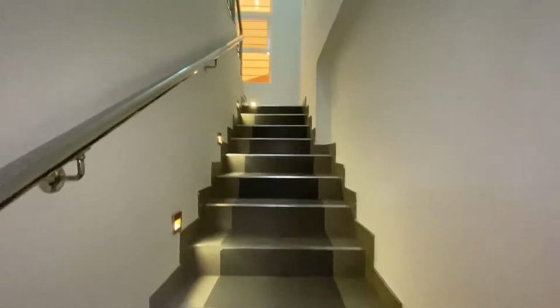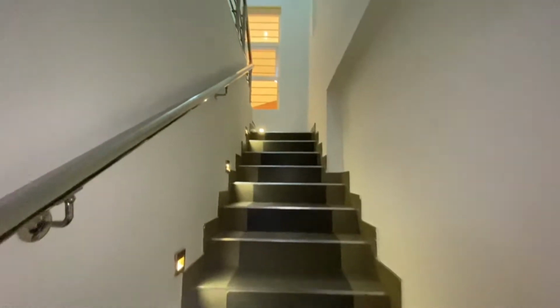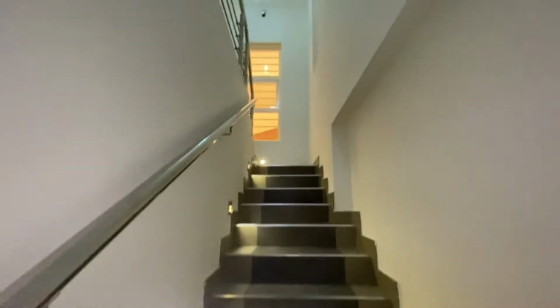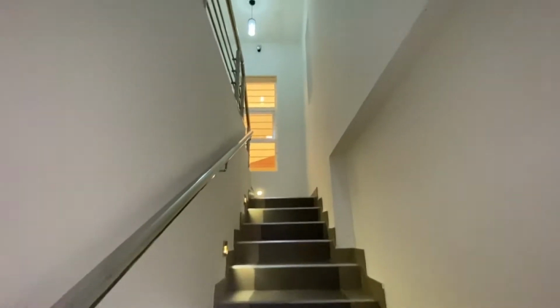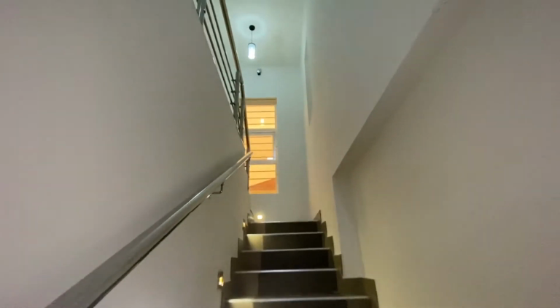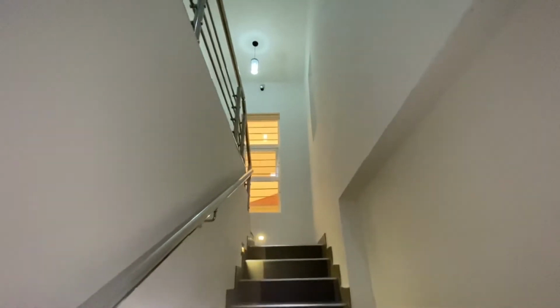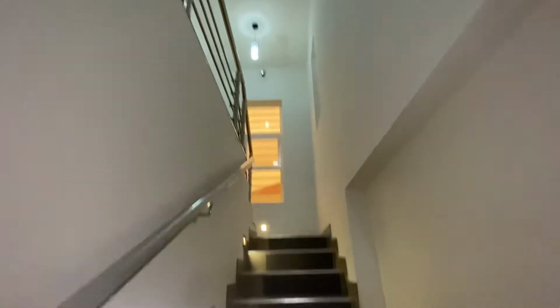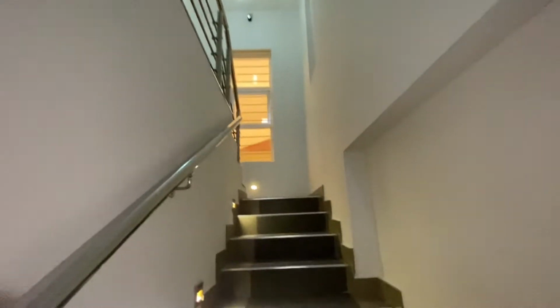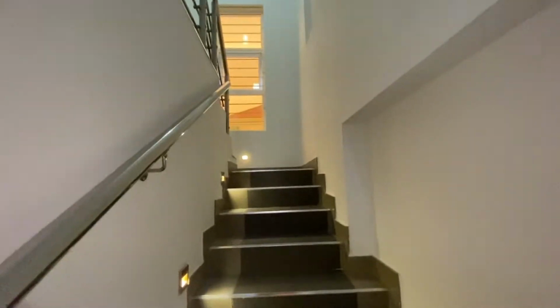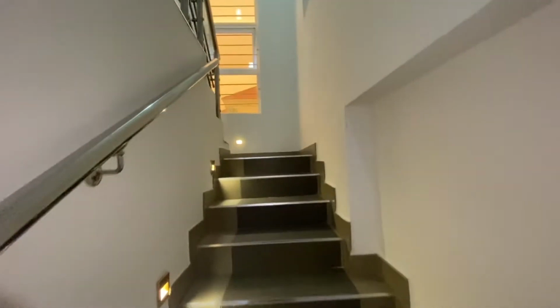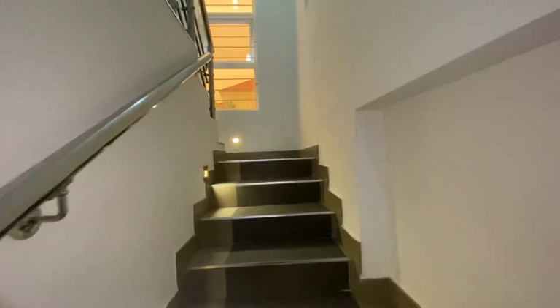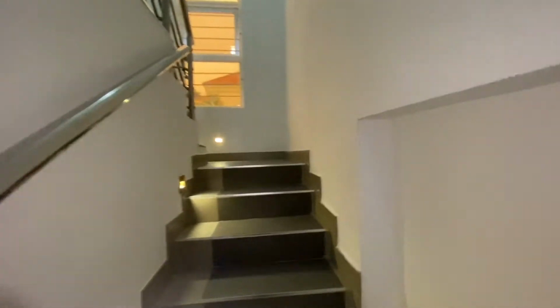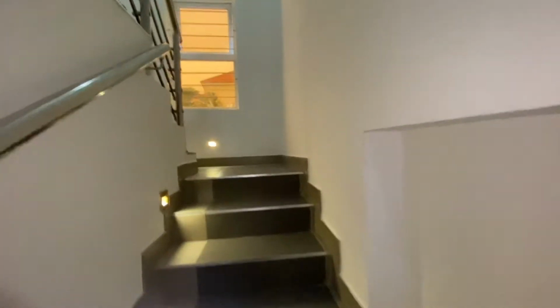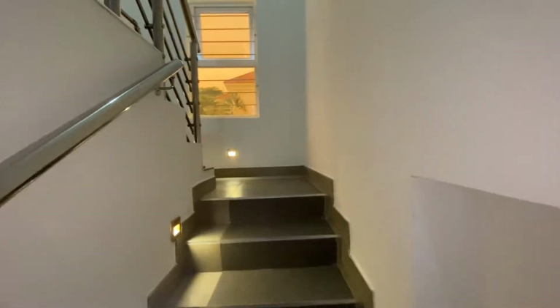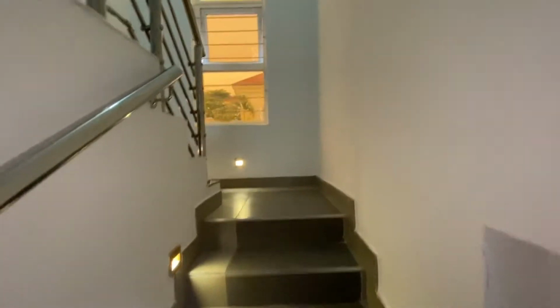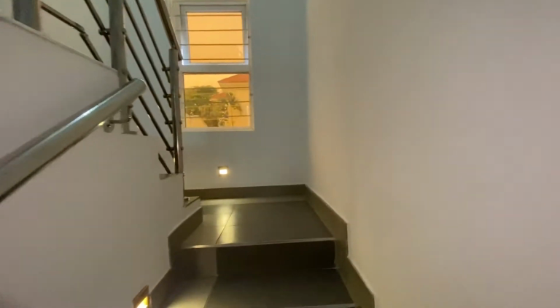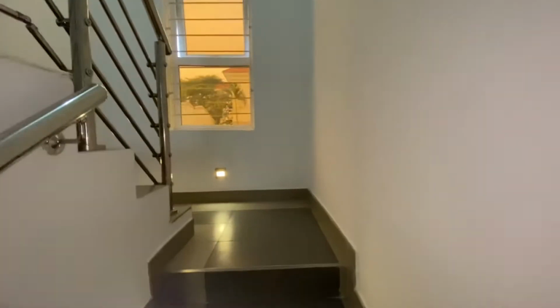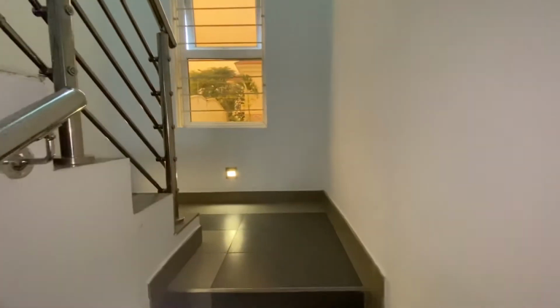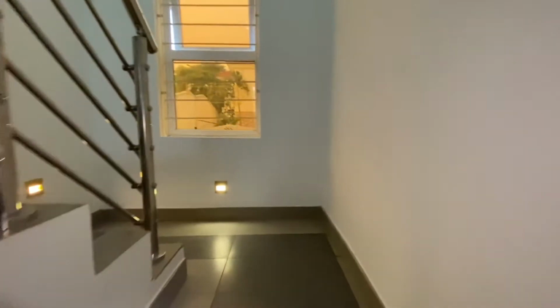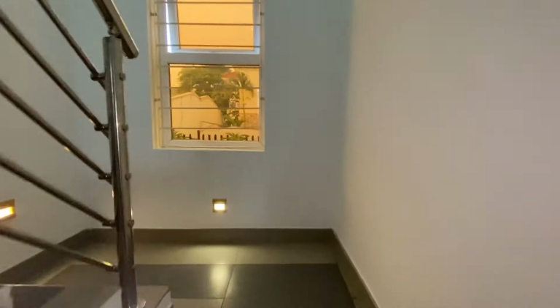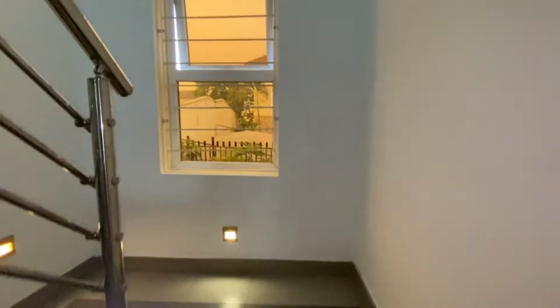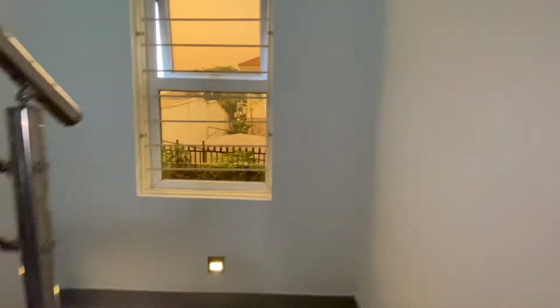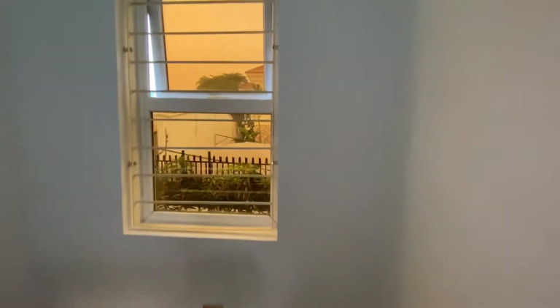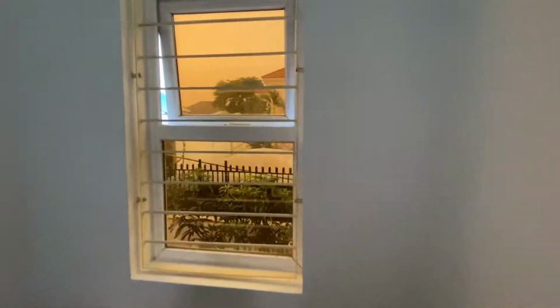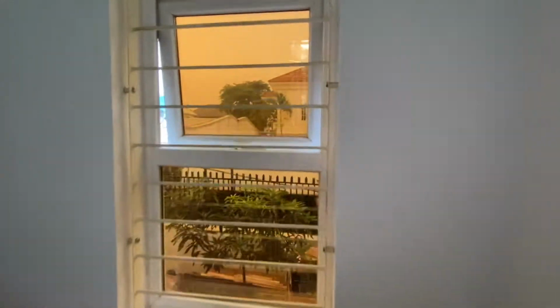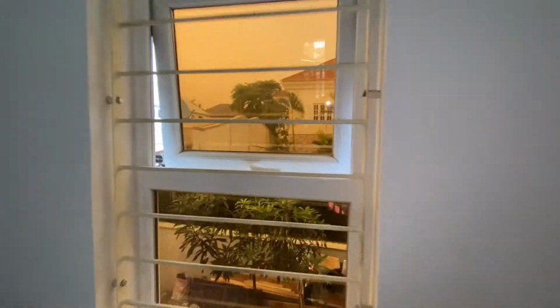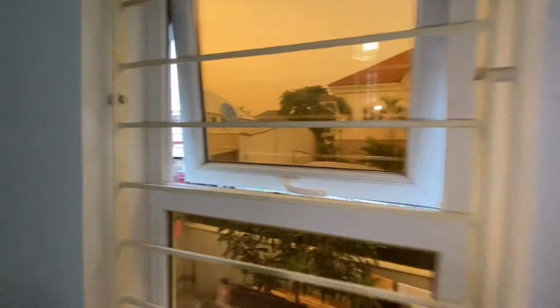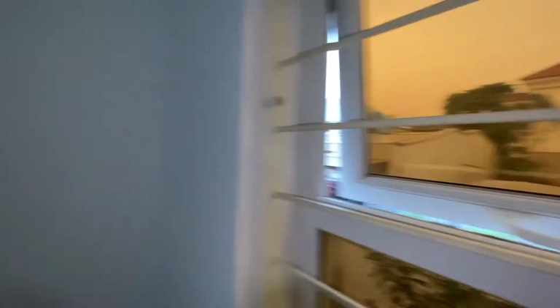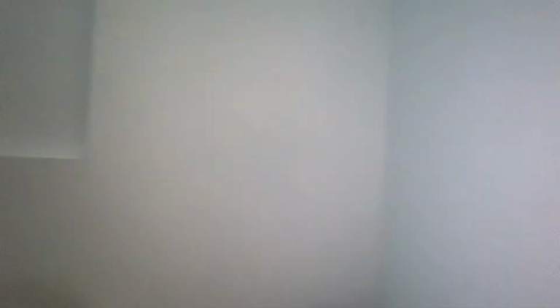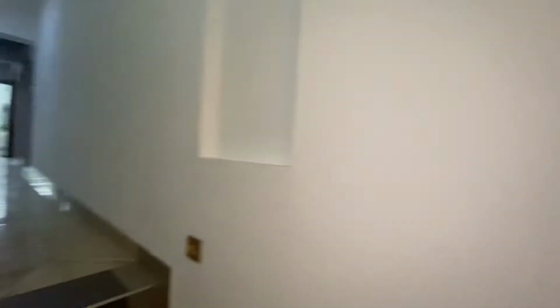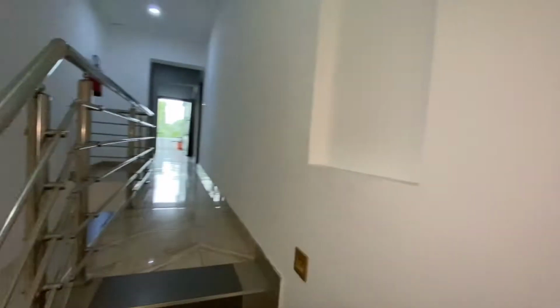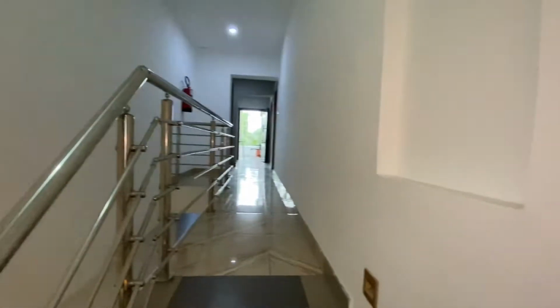Just as you step into the building and into the house, on your left hand side you're going to see the reception. And this is the staircase that is leading to the rooms and the parlour.